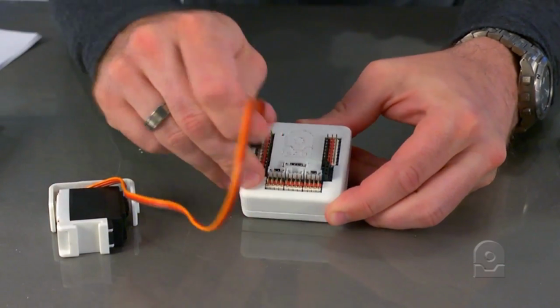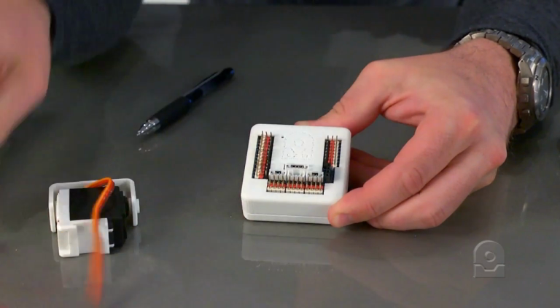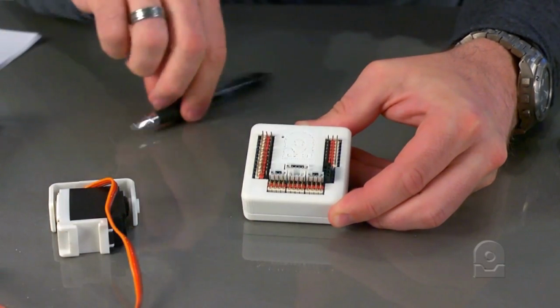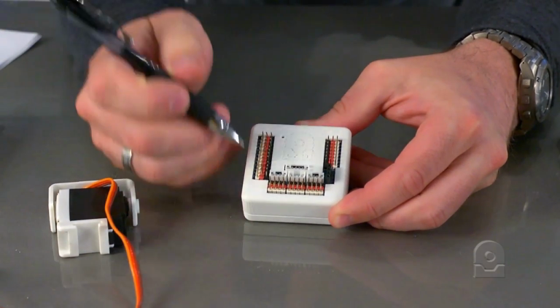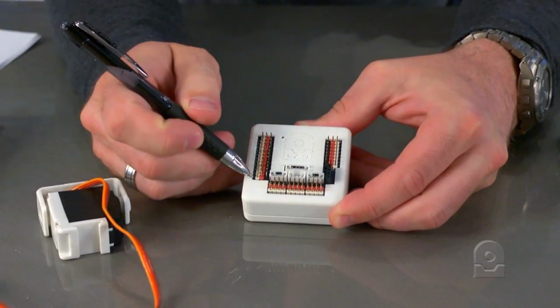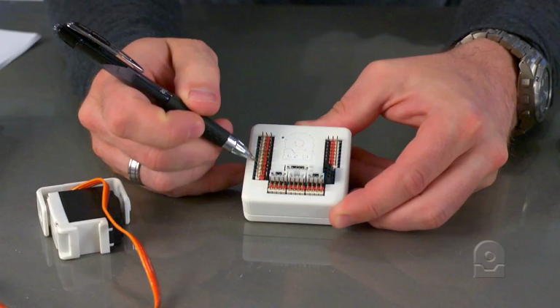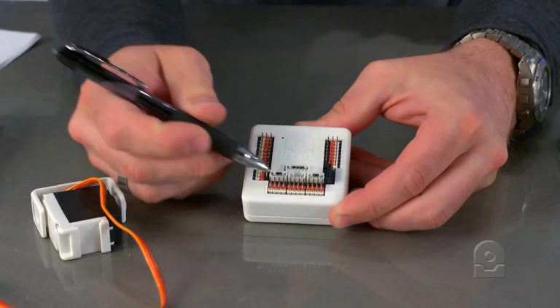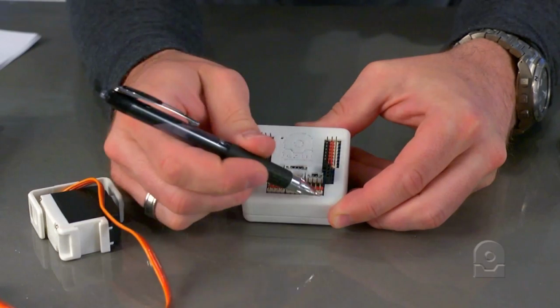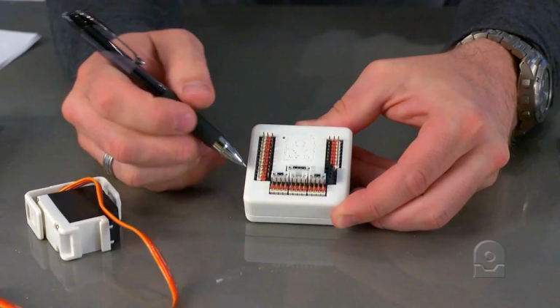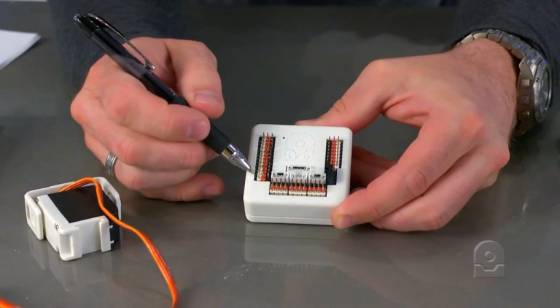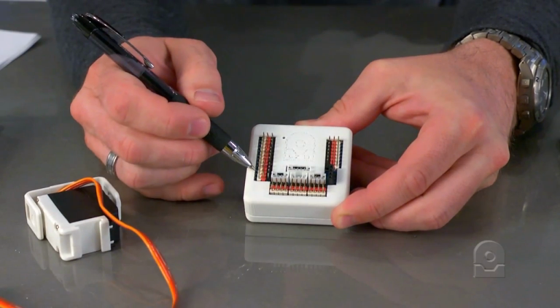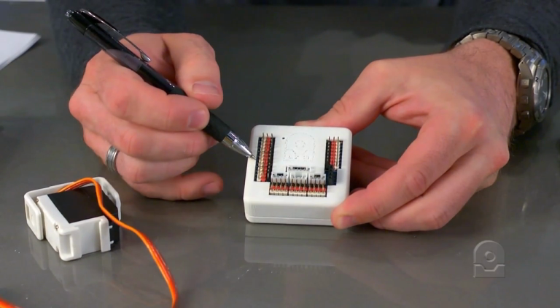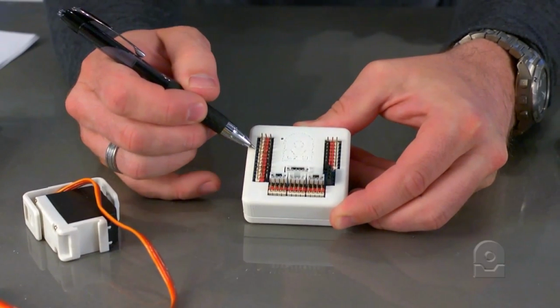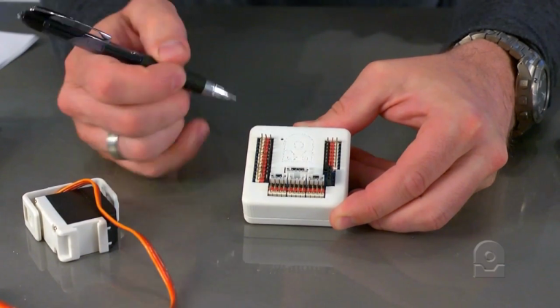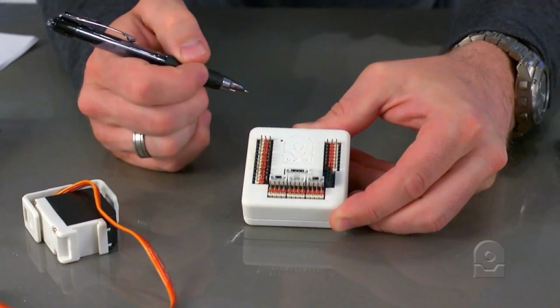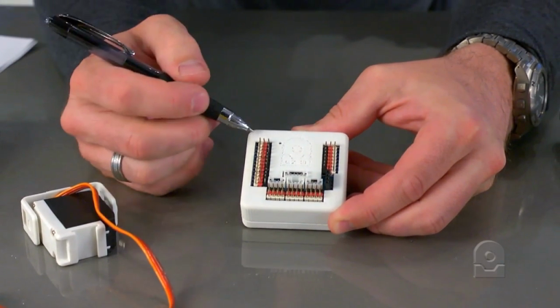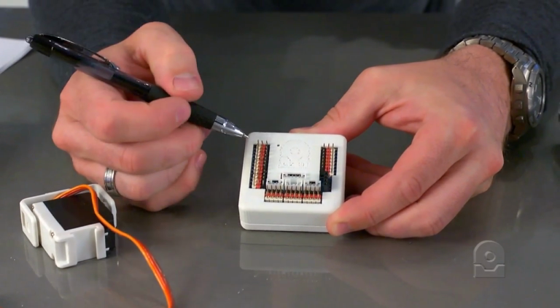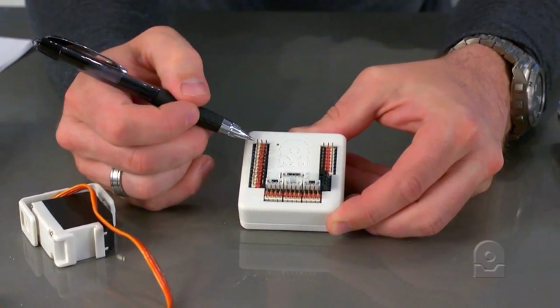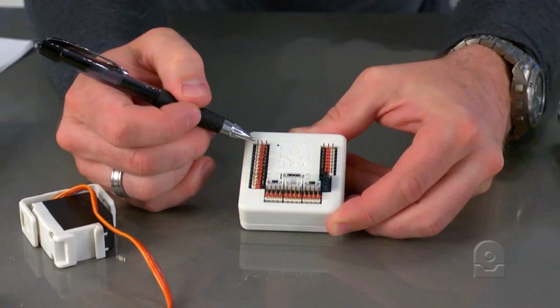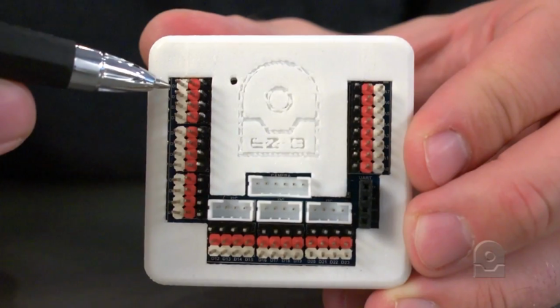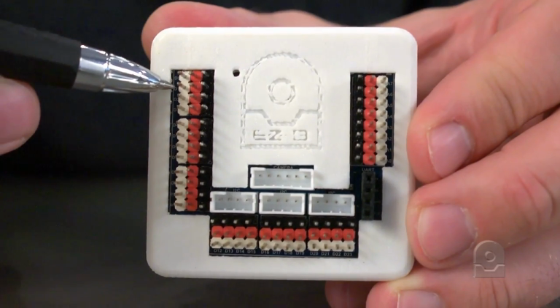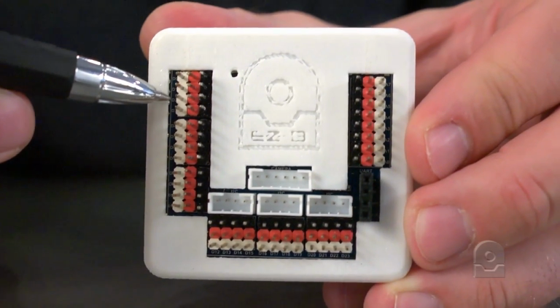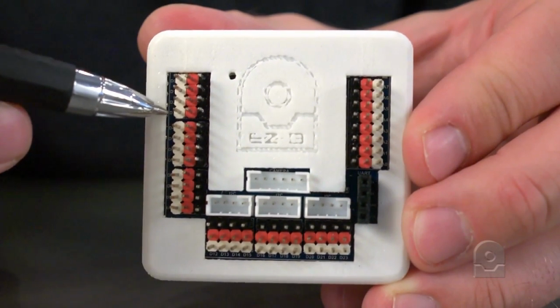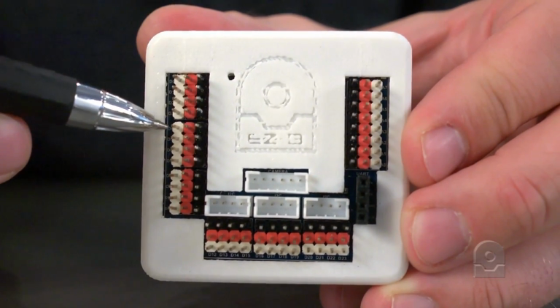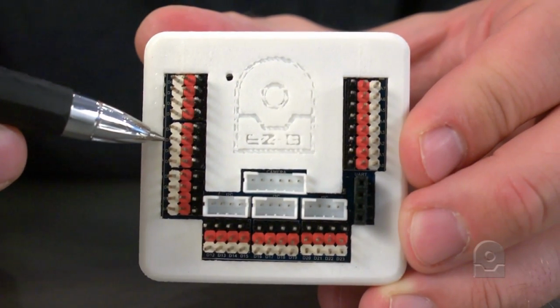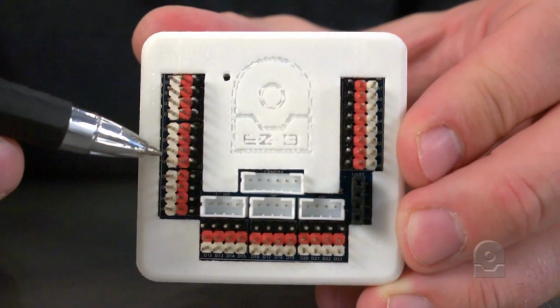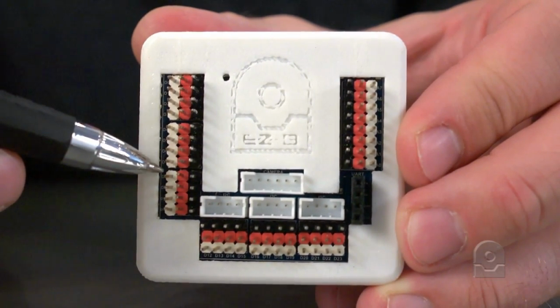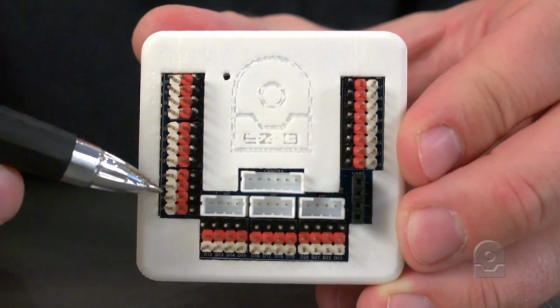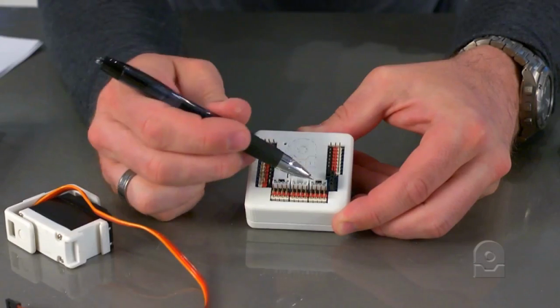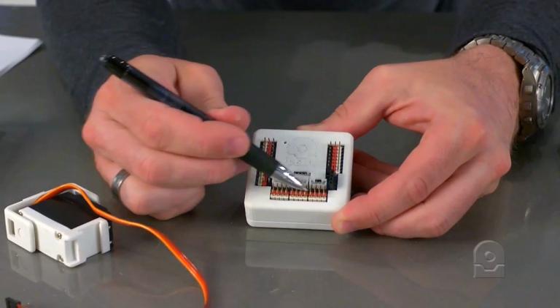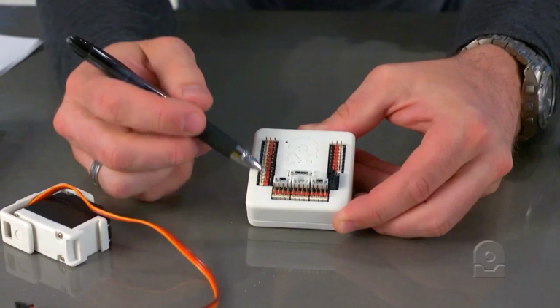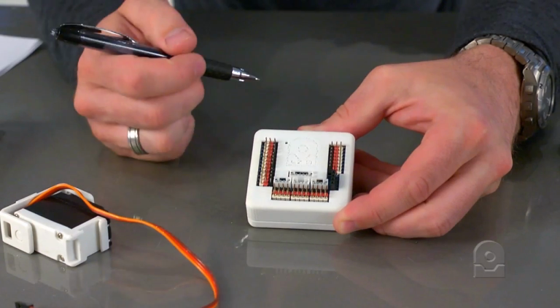You'll notice on the side of all the digital ports are numbers for each port. In the software, you'll find D0, D1, D2, D3, etc., all the way to D23. So there are 24 digital ports.